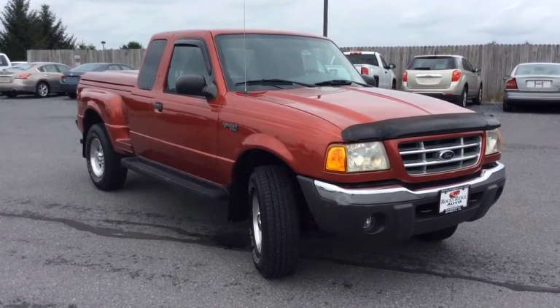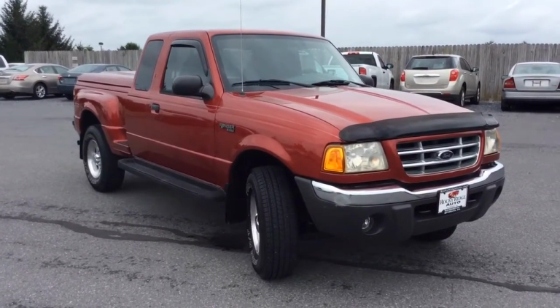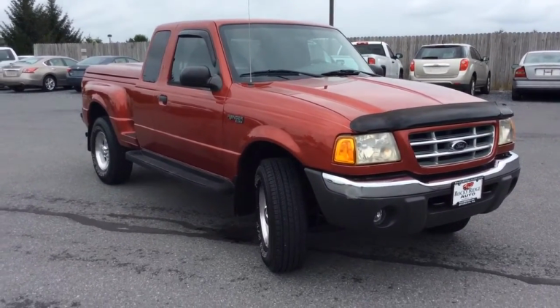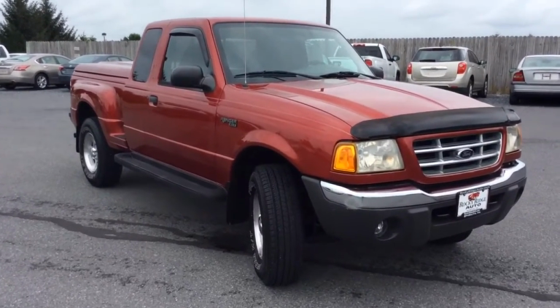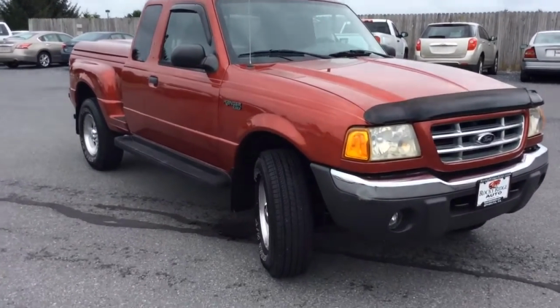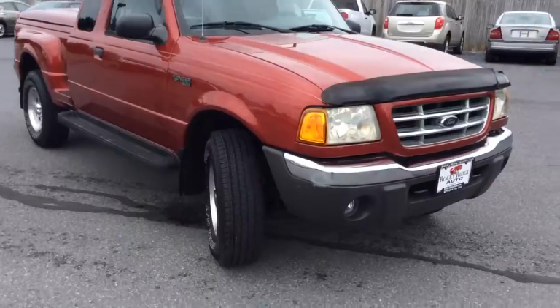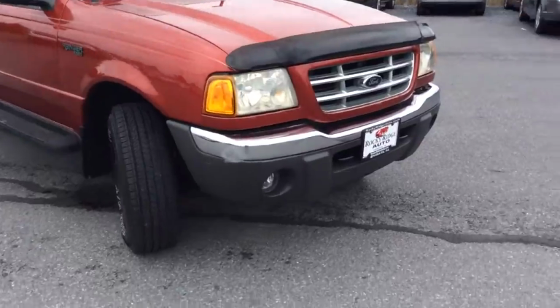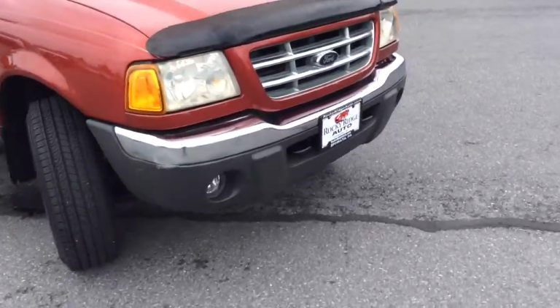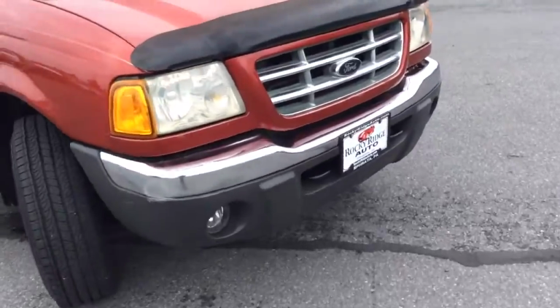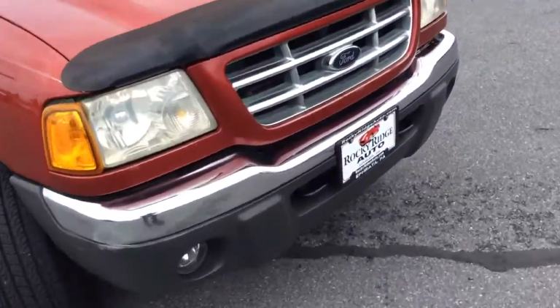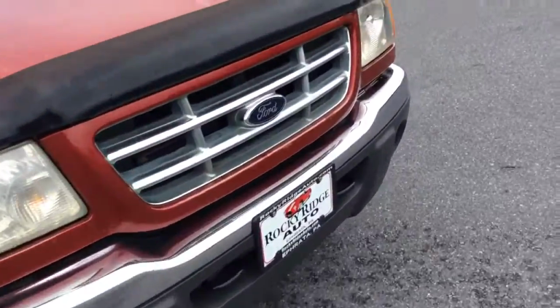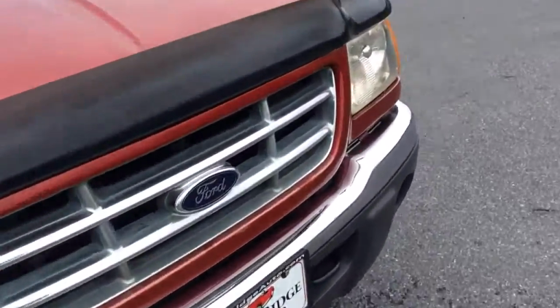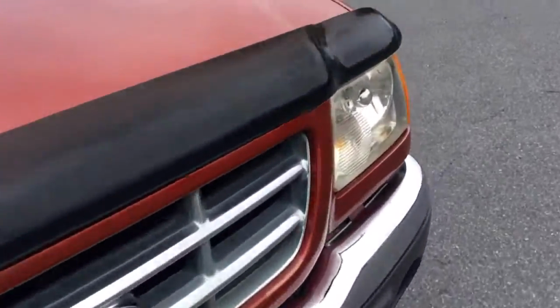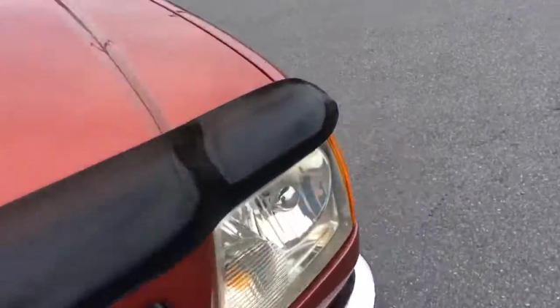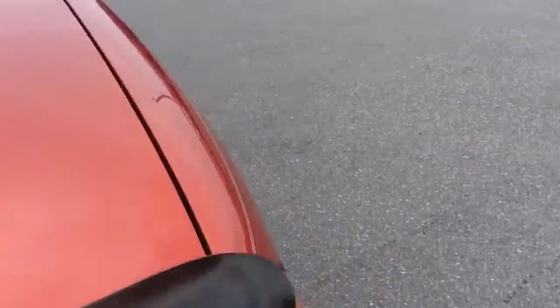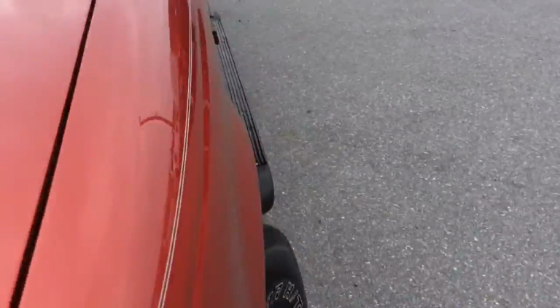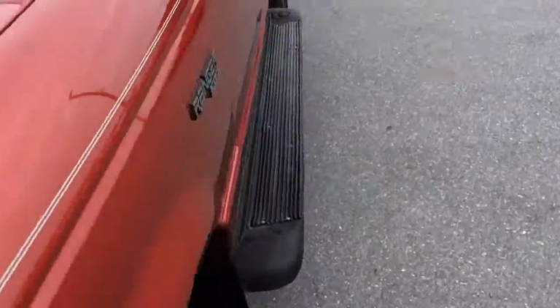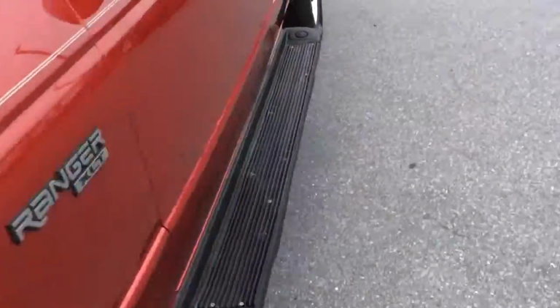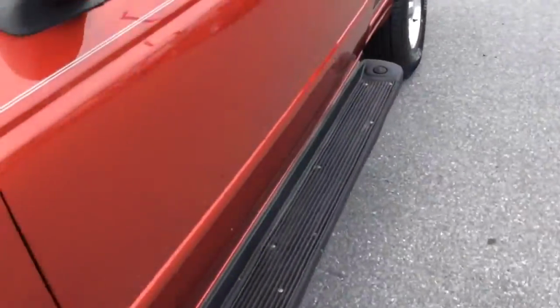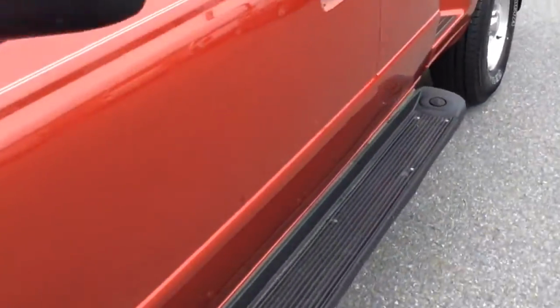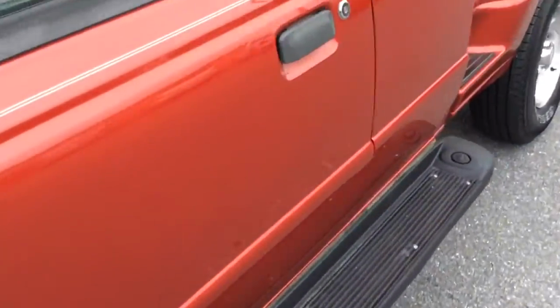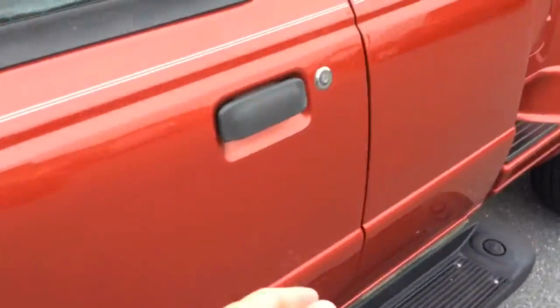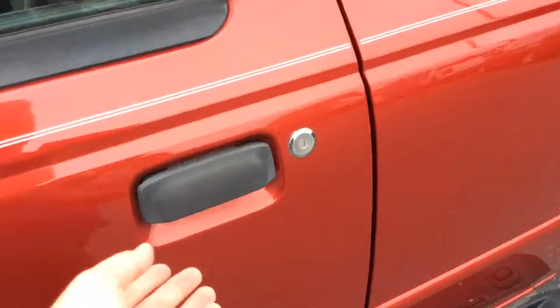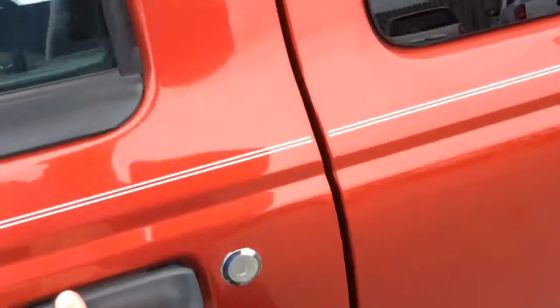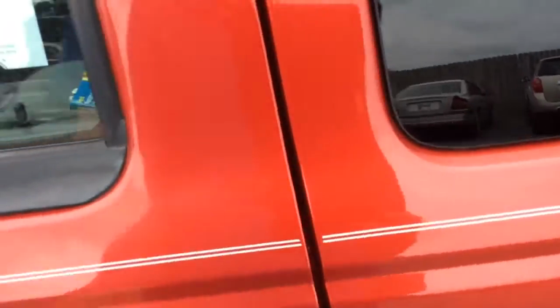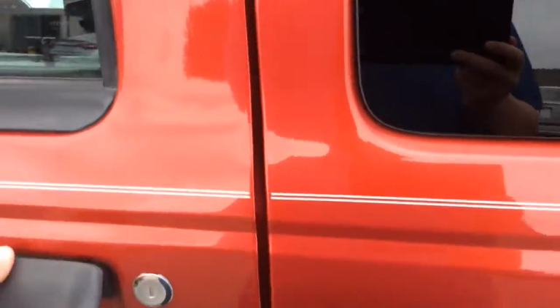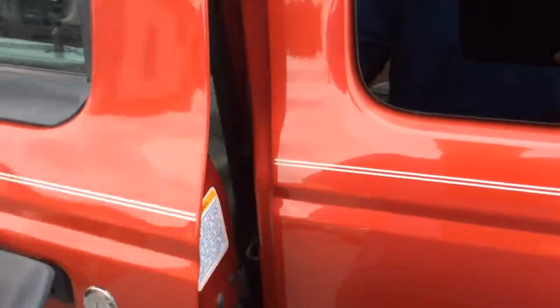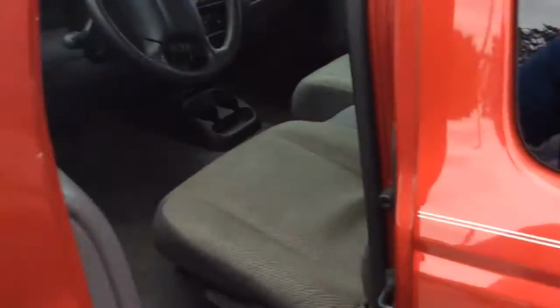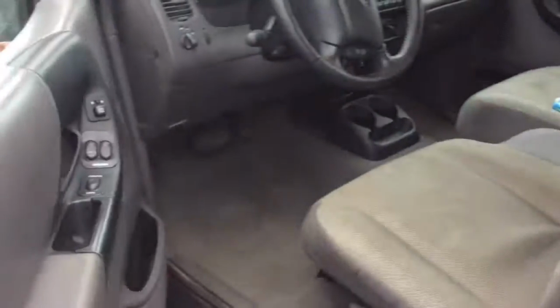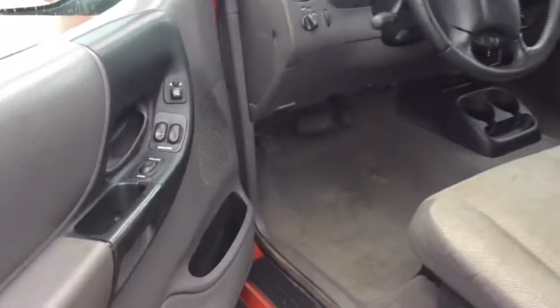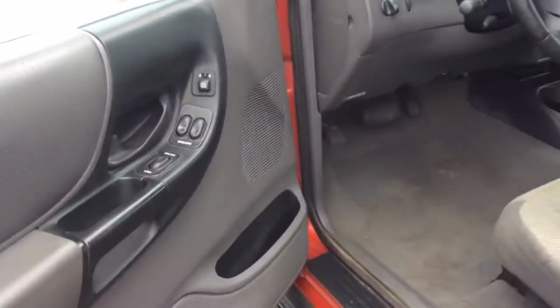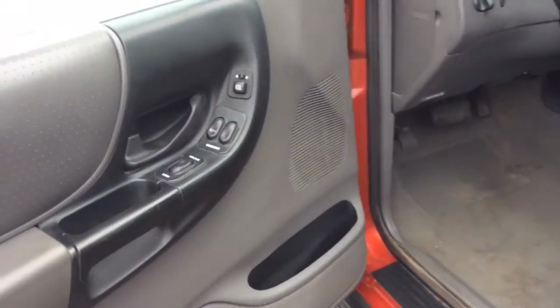My name is Jesse, I'm one of the salesmen here. Today I'm going to show you this 2001 Ford Ranger — it's the extended cab four-wheel drive.